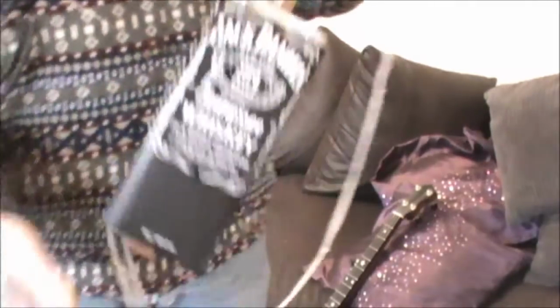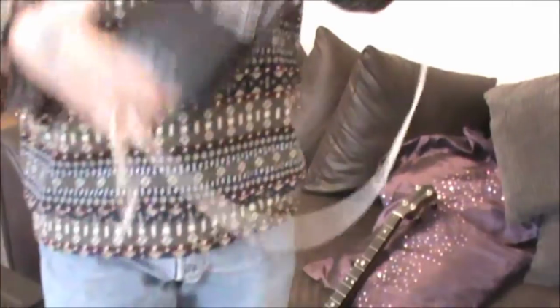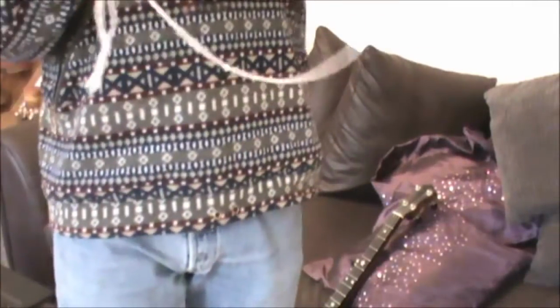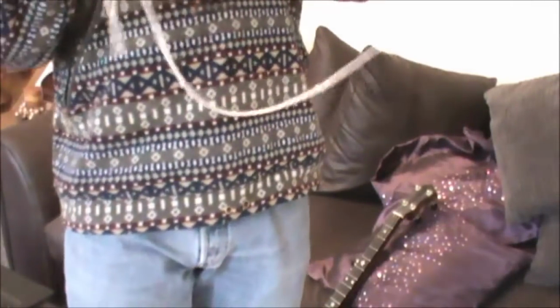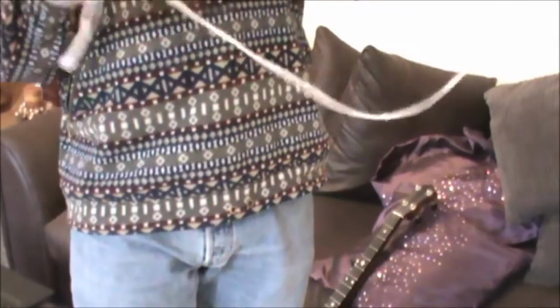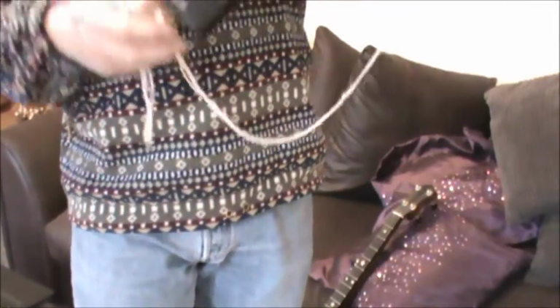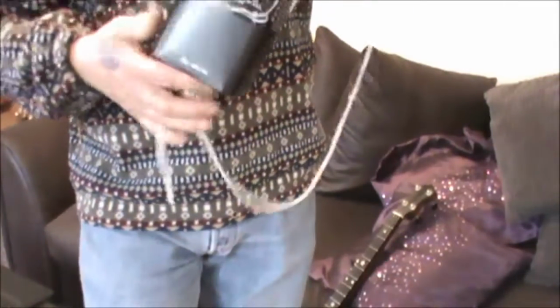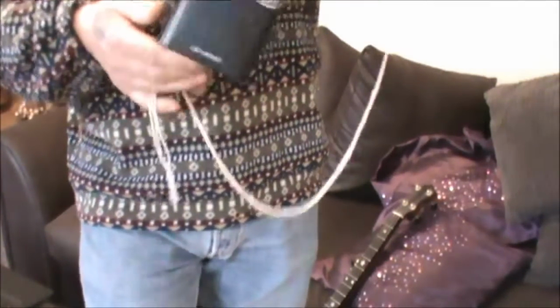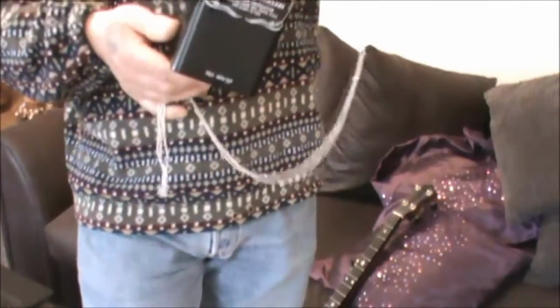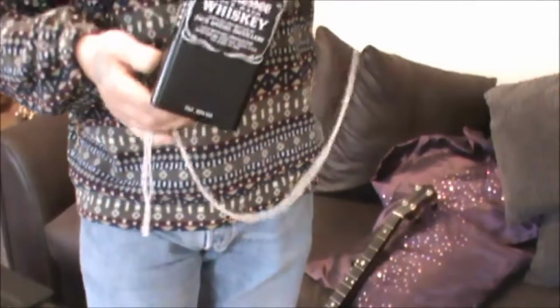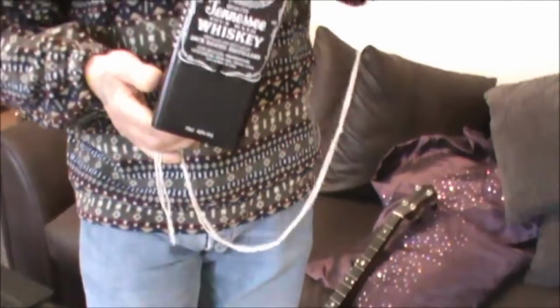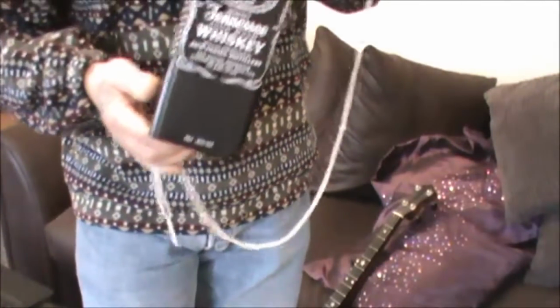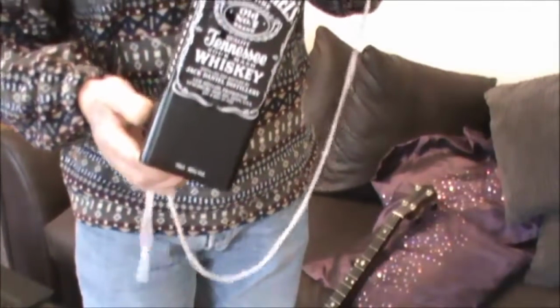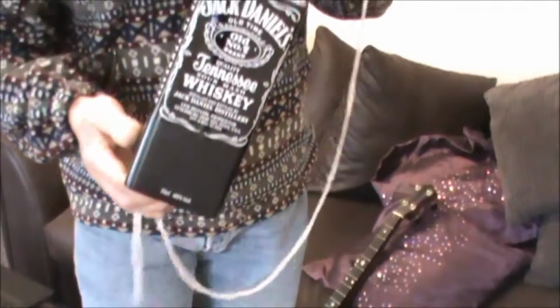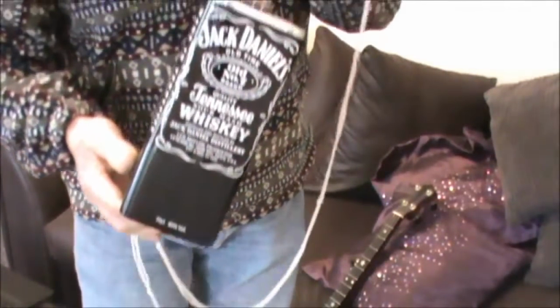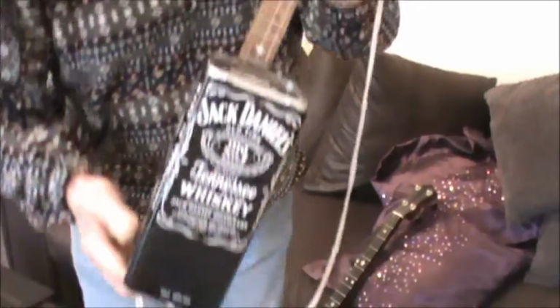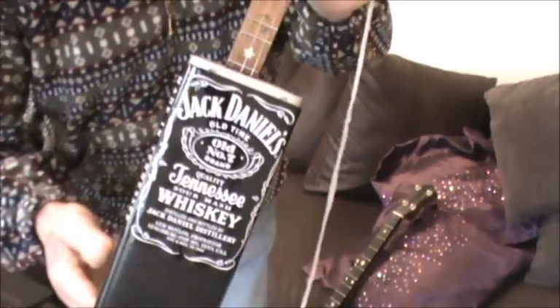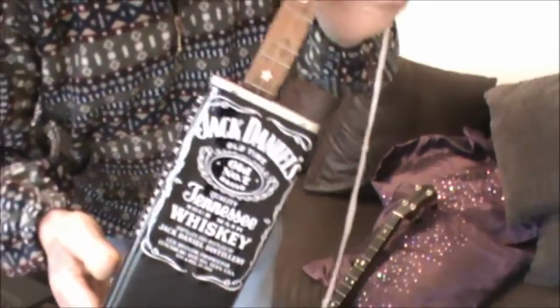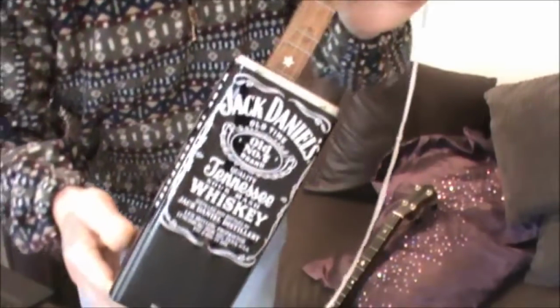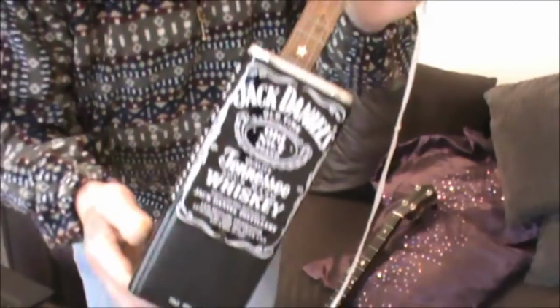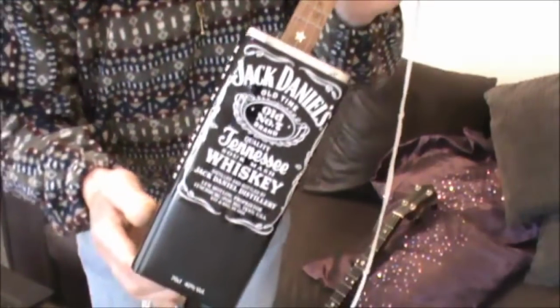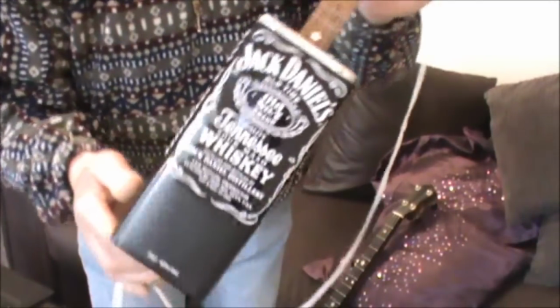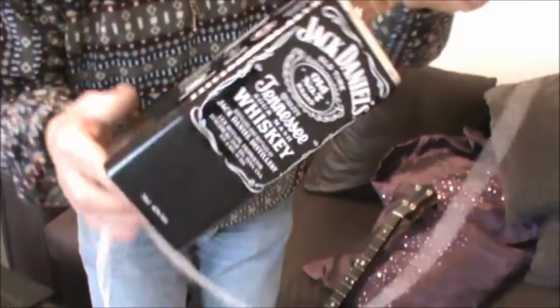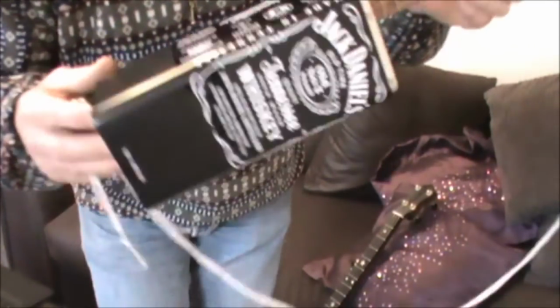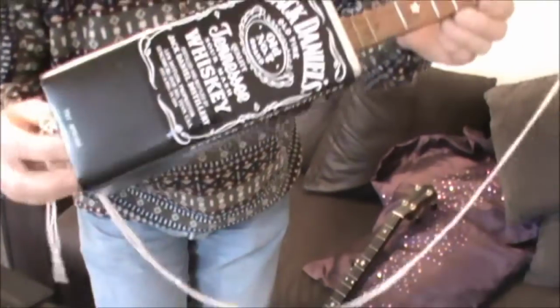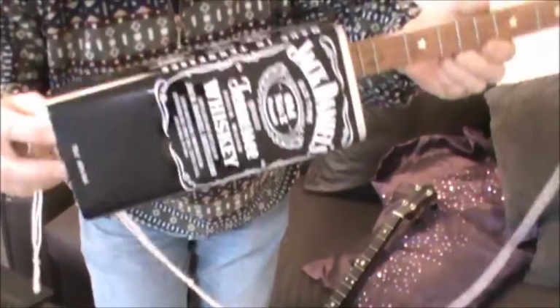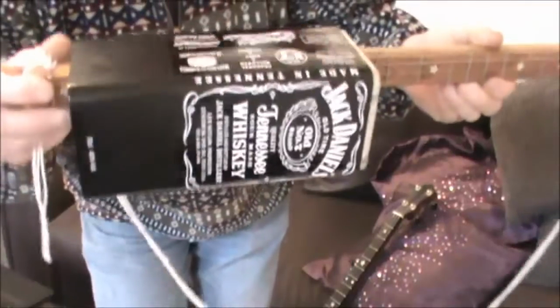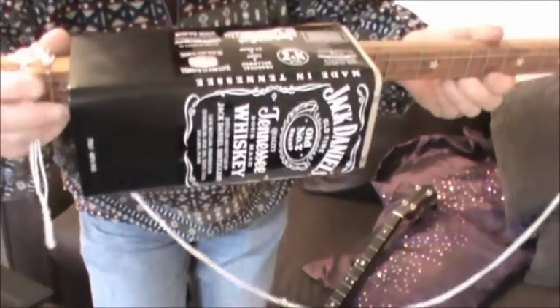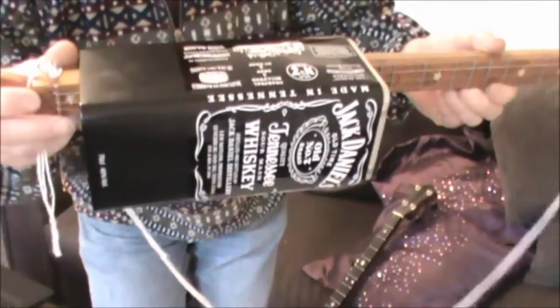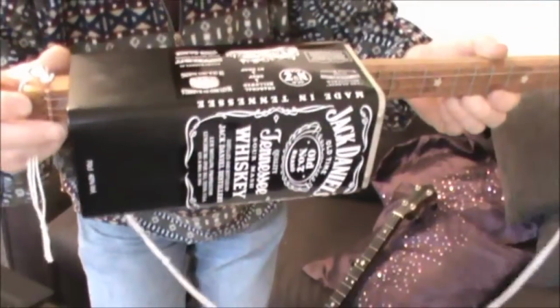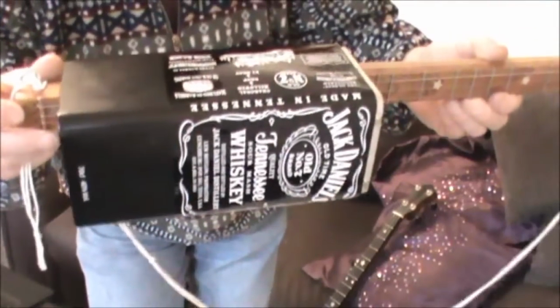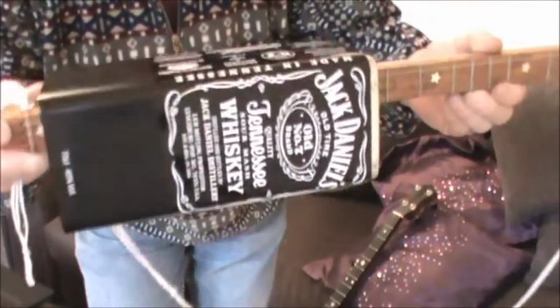Hi YouTube, I just thought I'd show you this, my latest little creation in the shed. I really need to get out and socialise more. Anyway, it's my Jack Daniel's three string canjo.